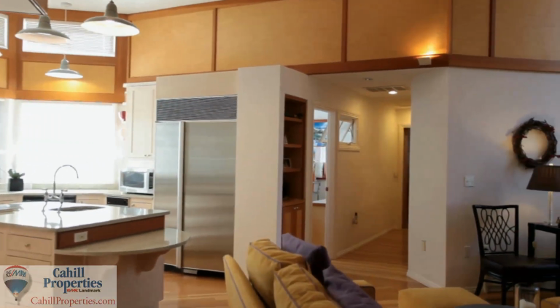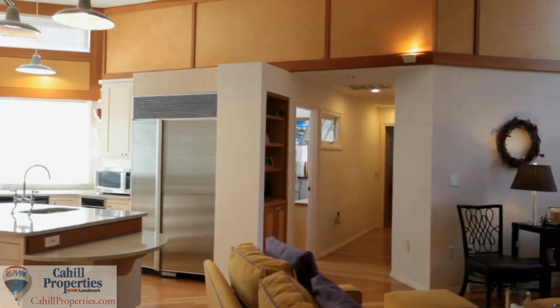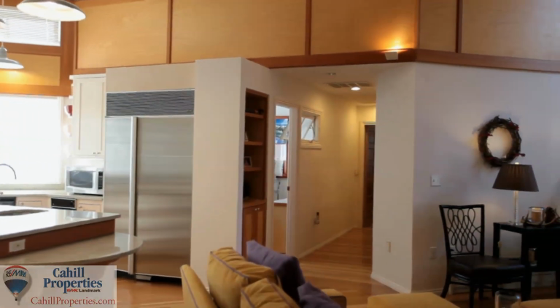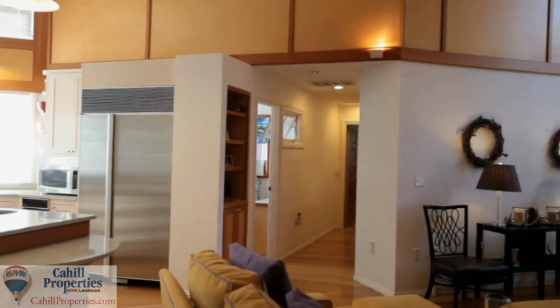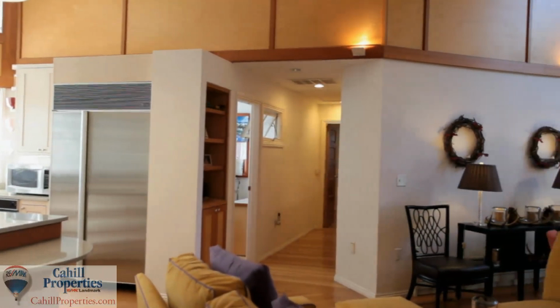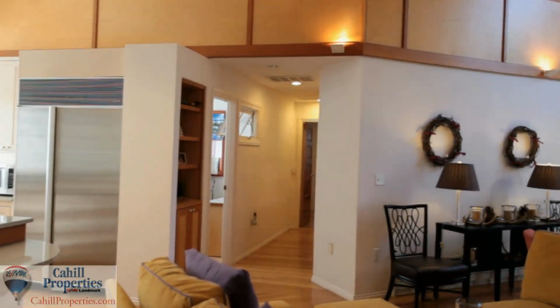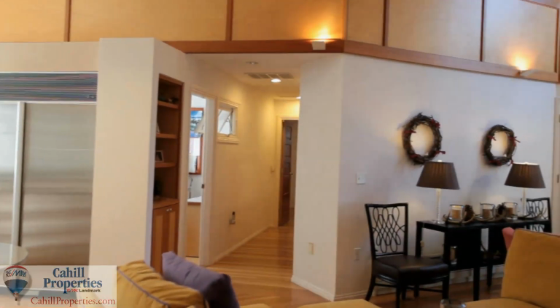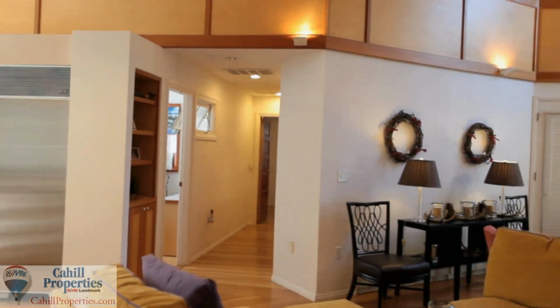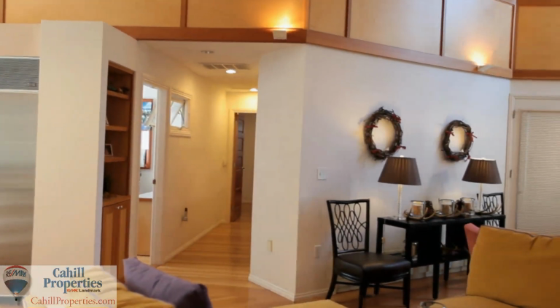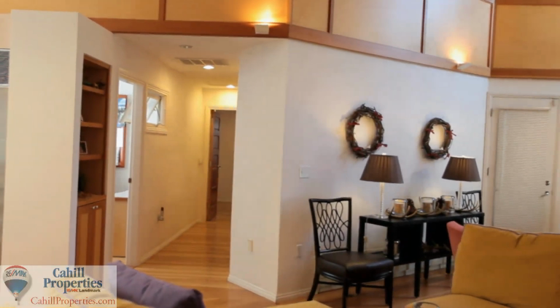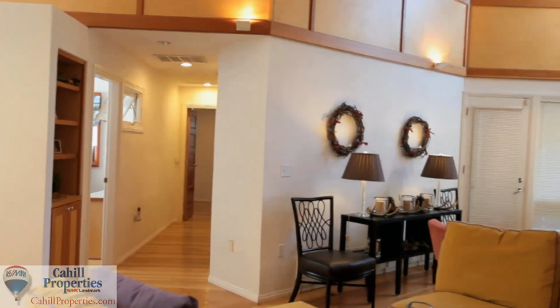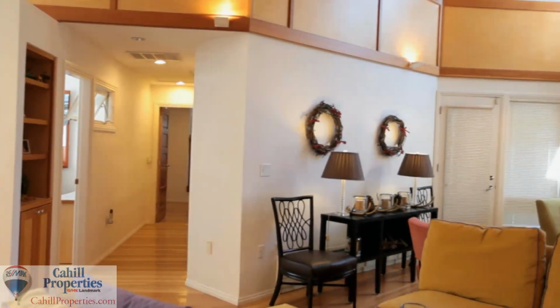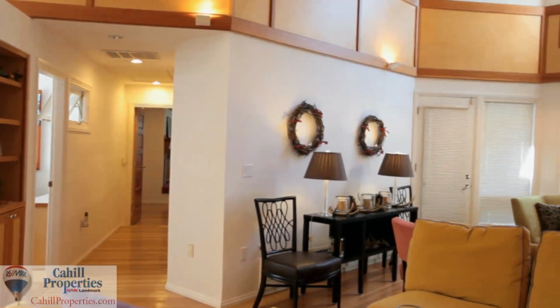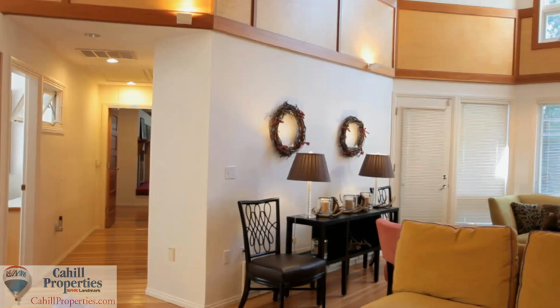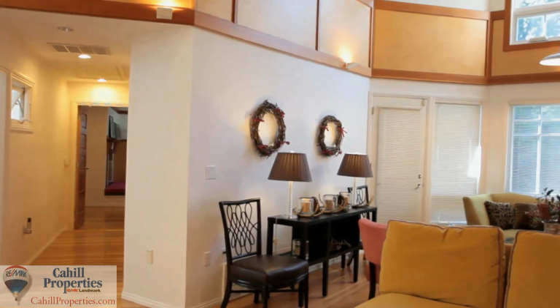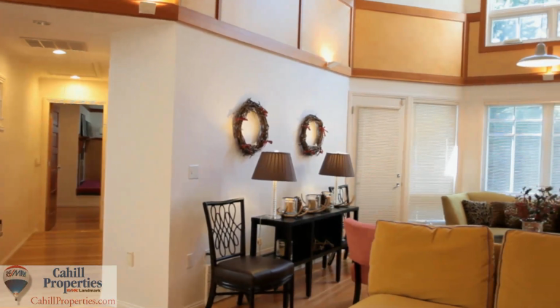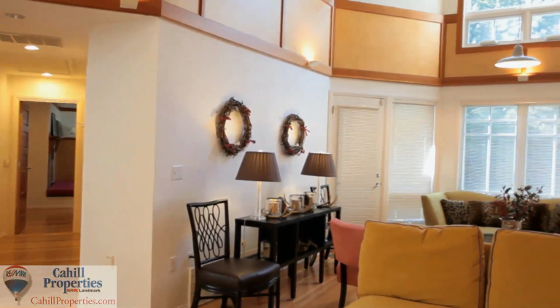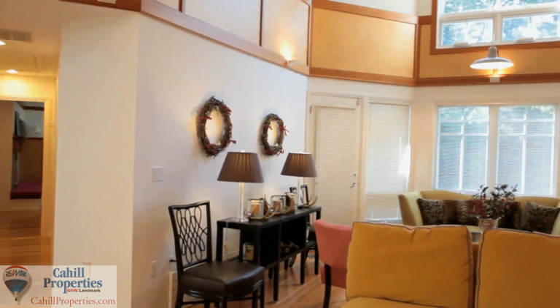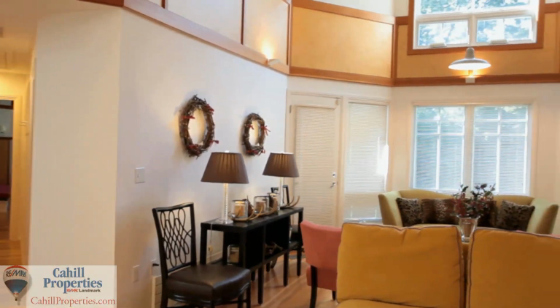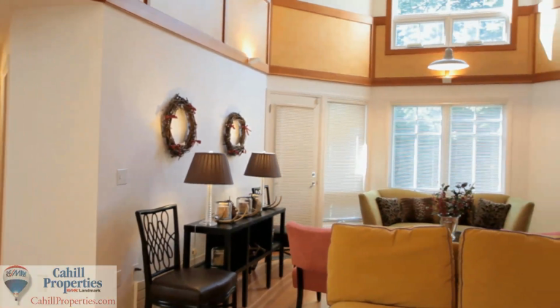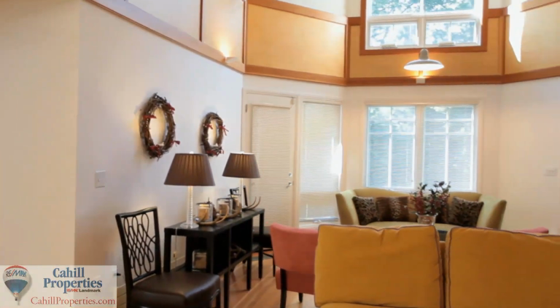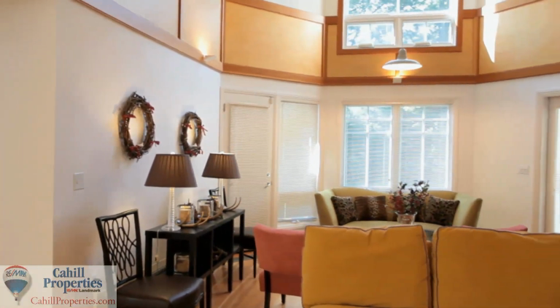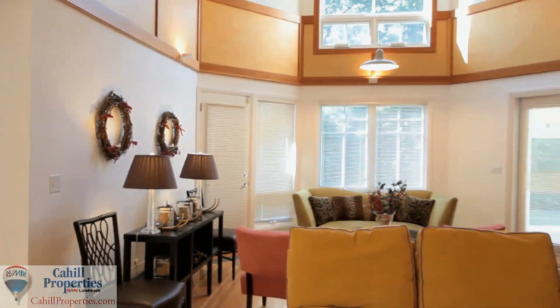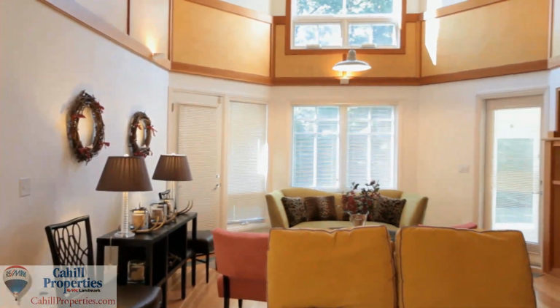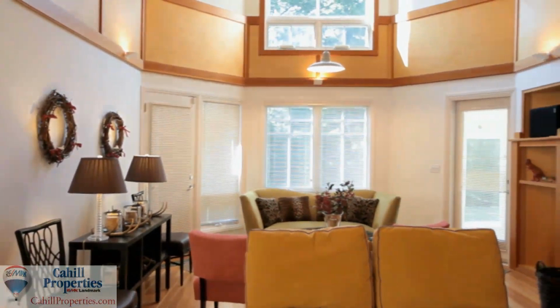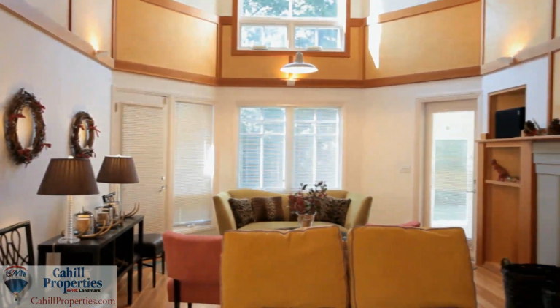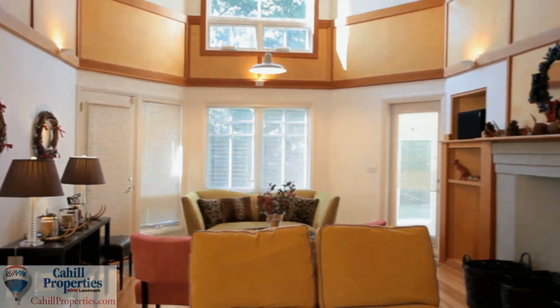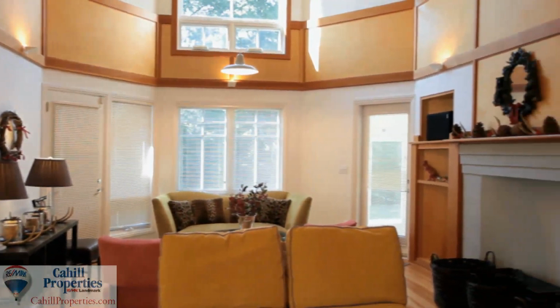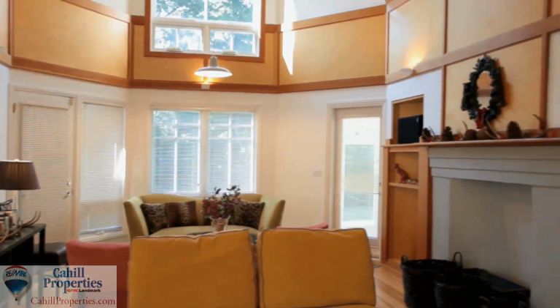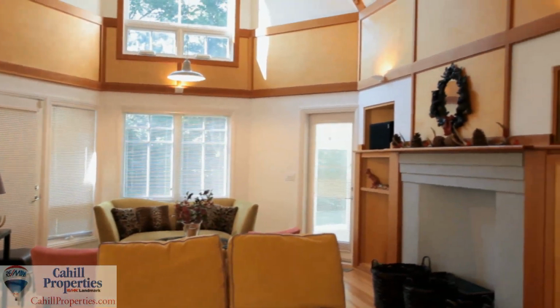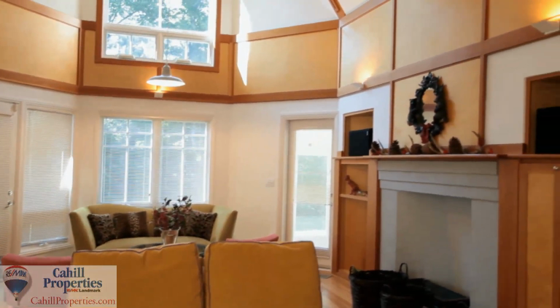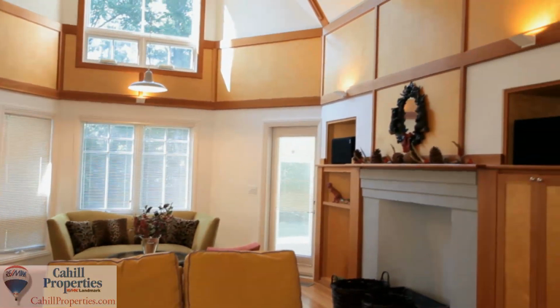The living room features 17-foot vaulted ceilings, window seats and a Rumford fireplace with a blue stone hearth.